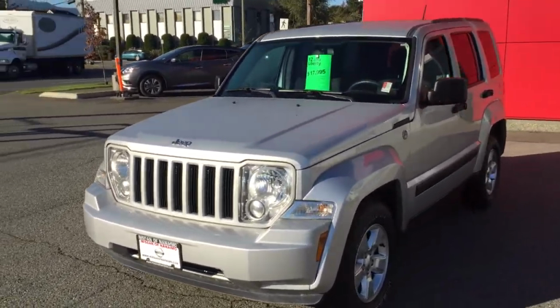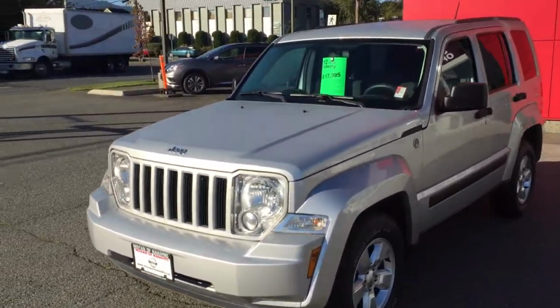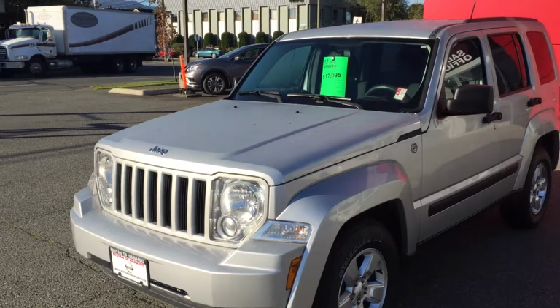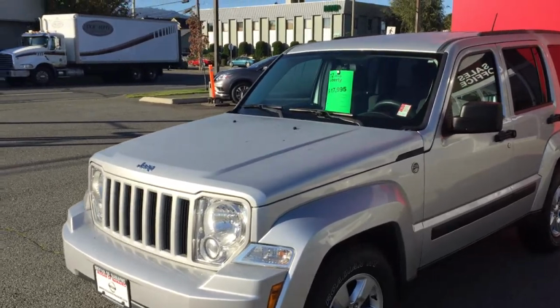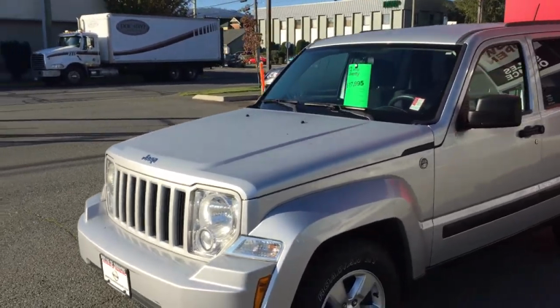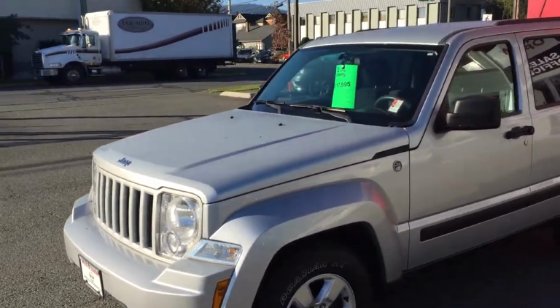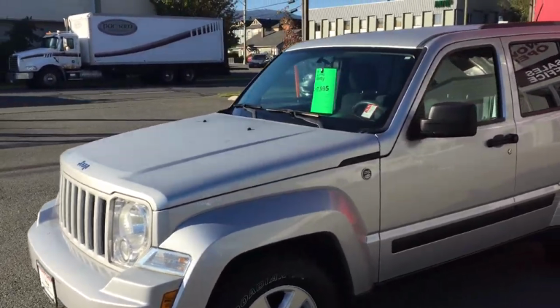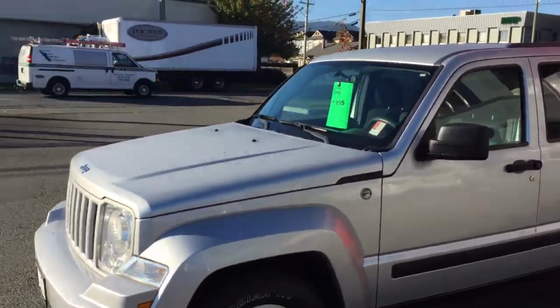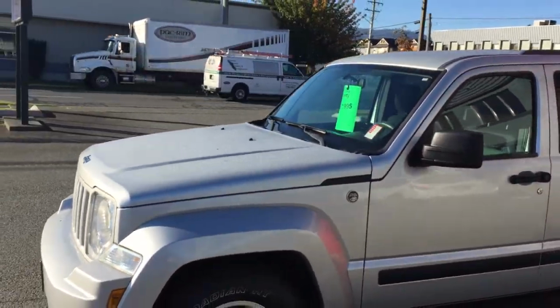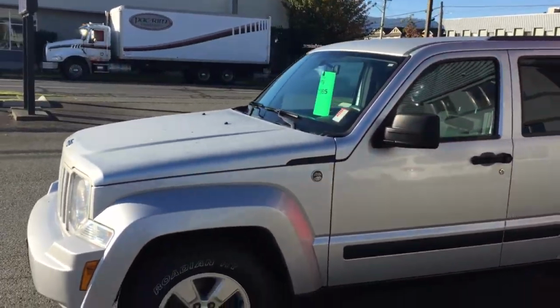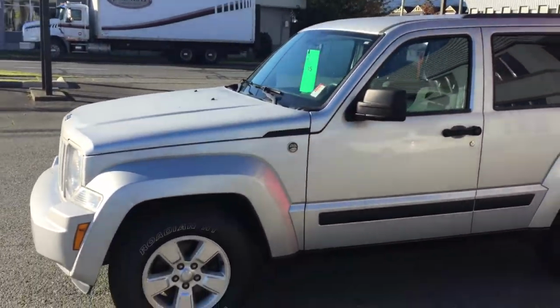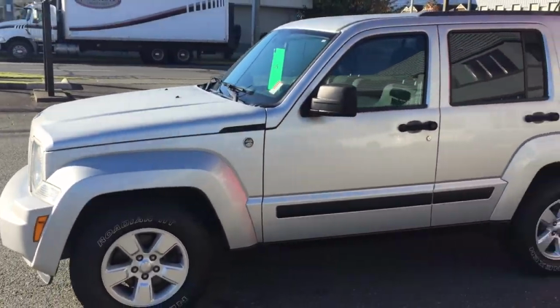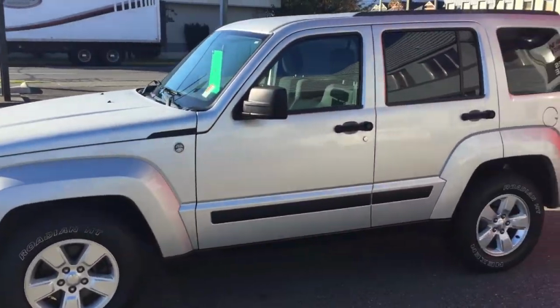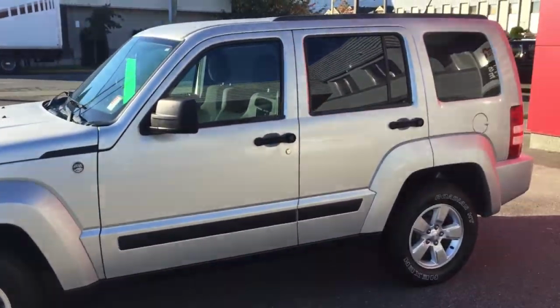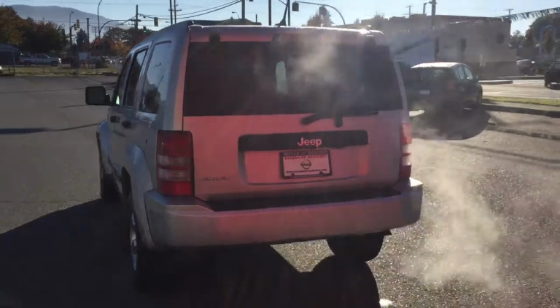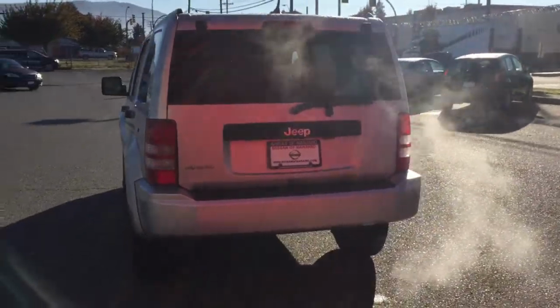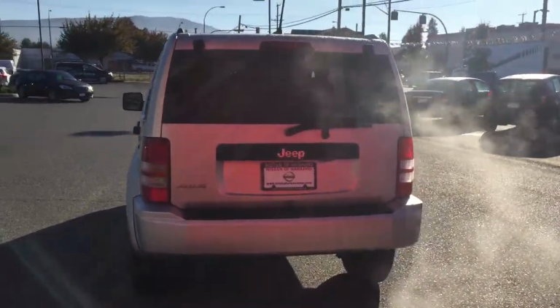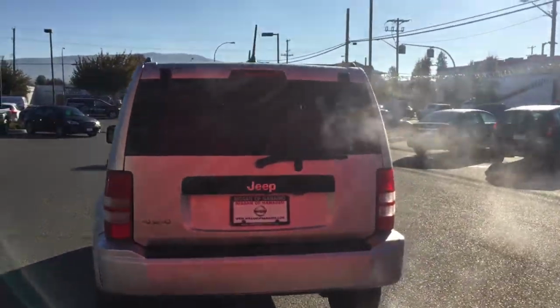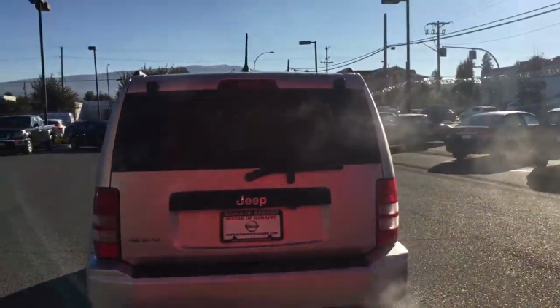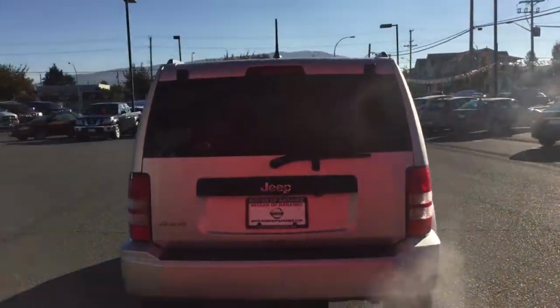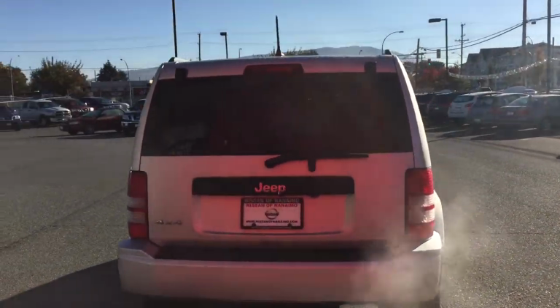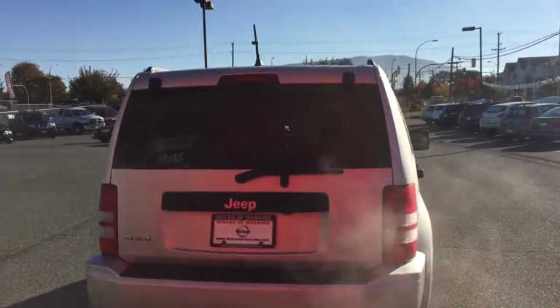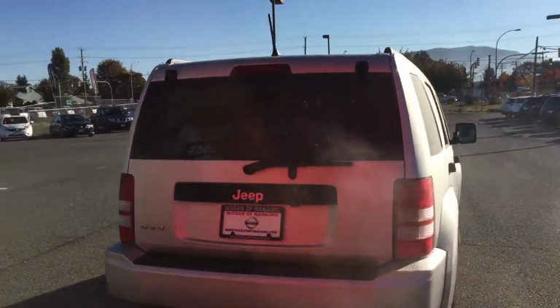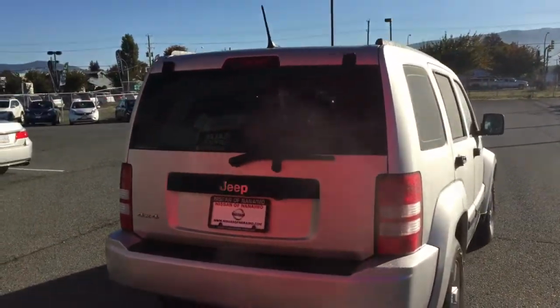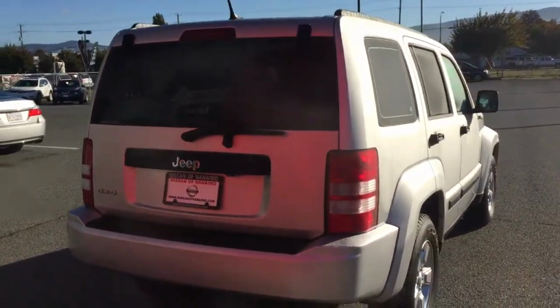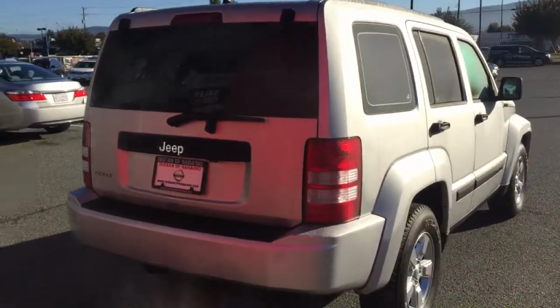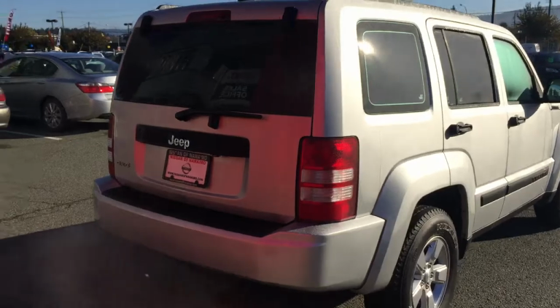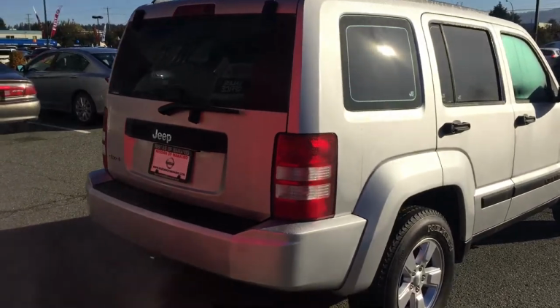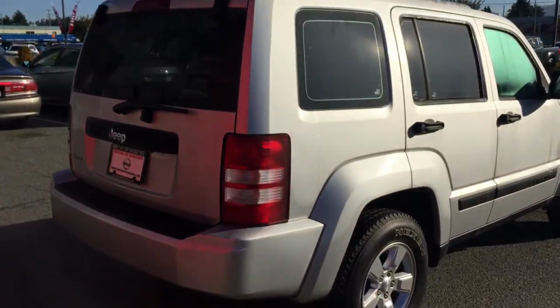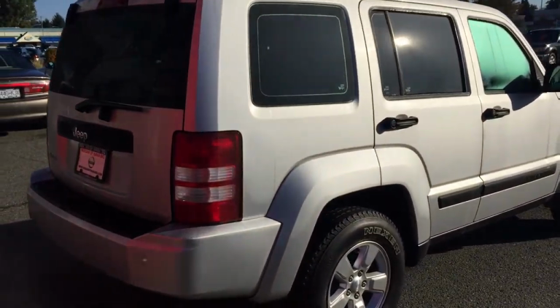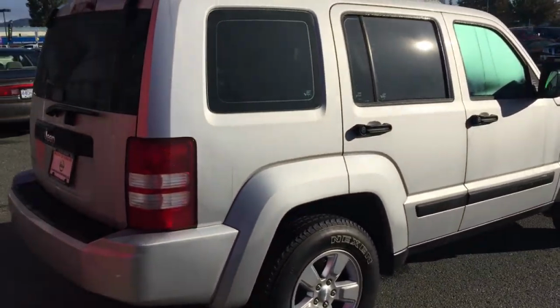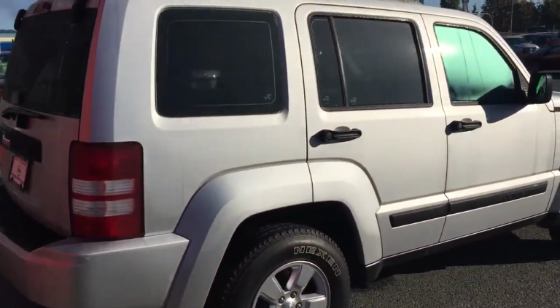What I like to do is go around the vehicle and show any kind of nicks, scratches, or dents, anything like that. When I went around the vehicle quickly earlier, I checked around and there weren't any nicks, scratches, or dents. This will give you a nice little view.